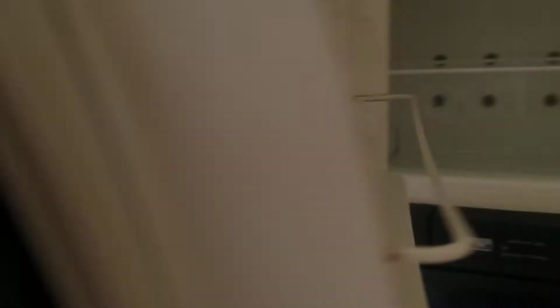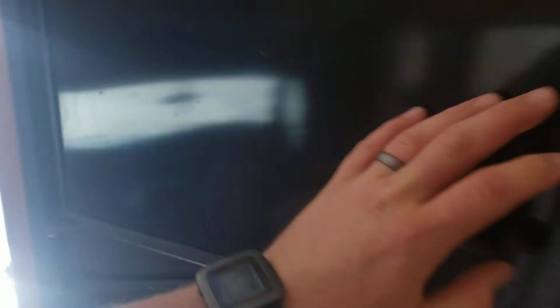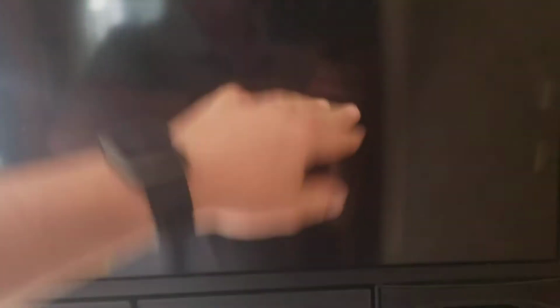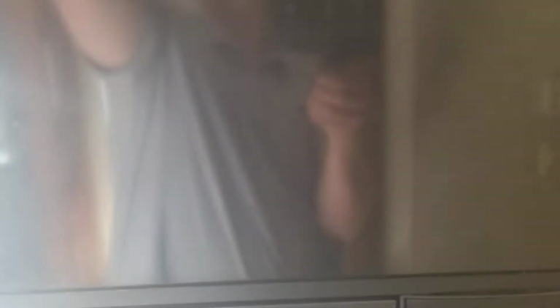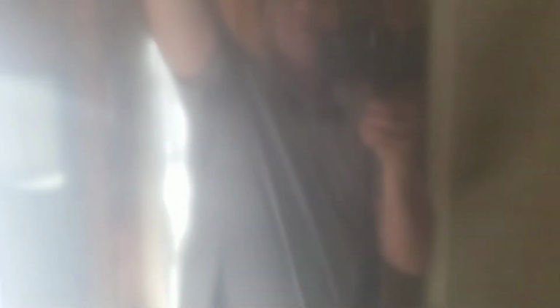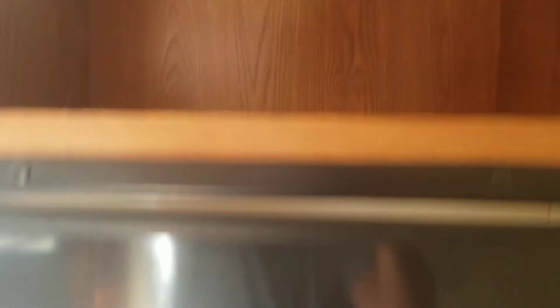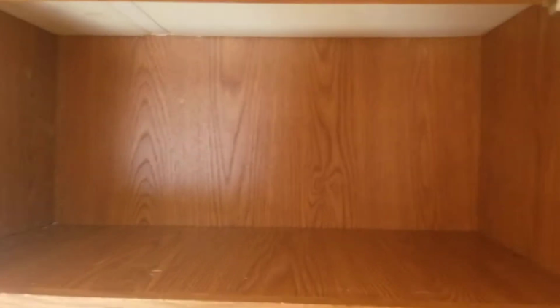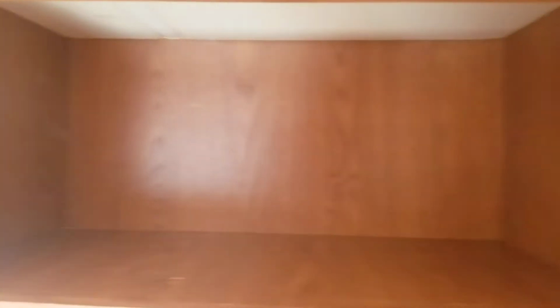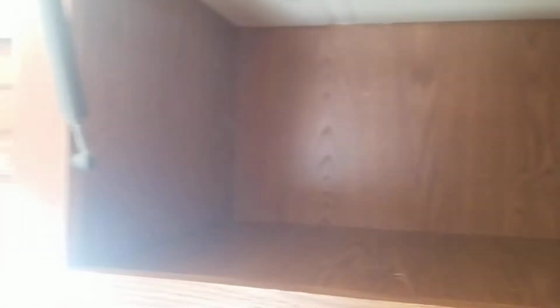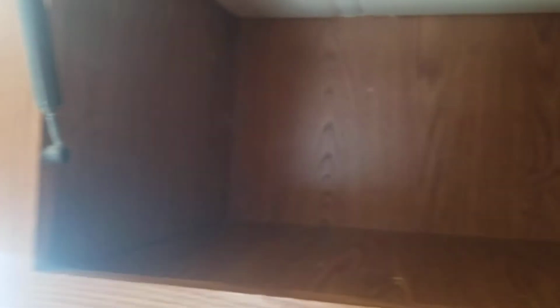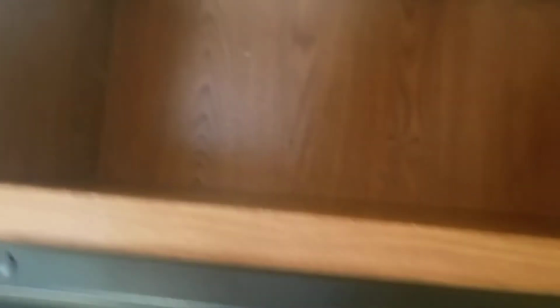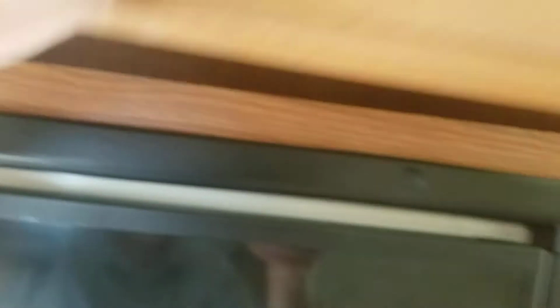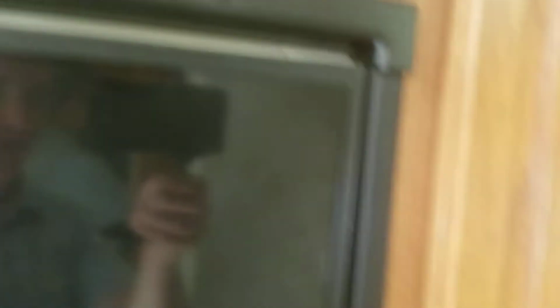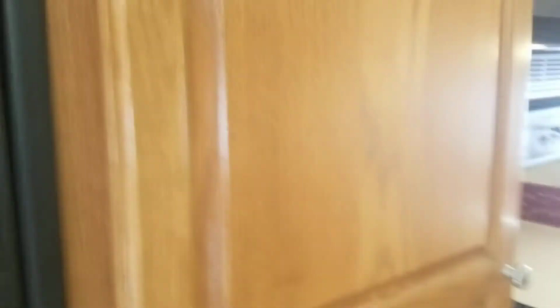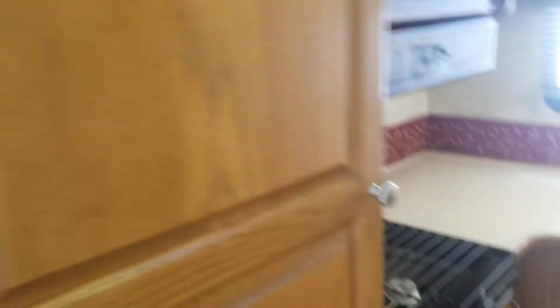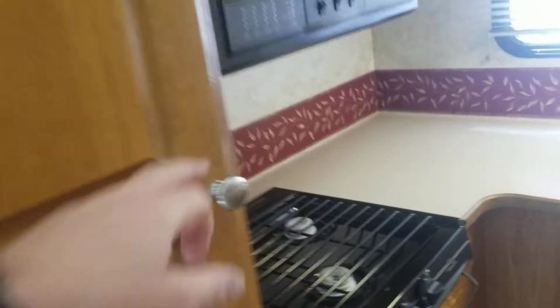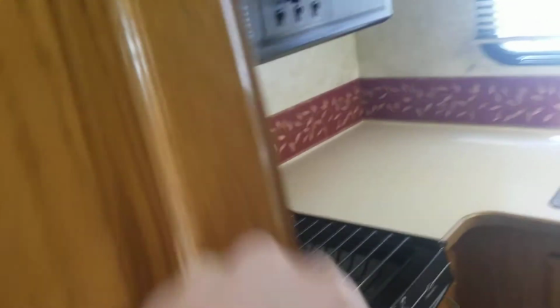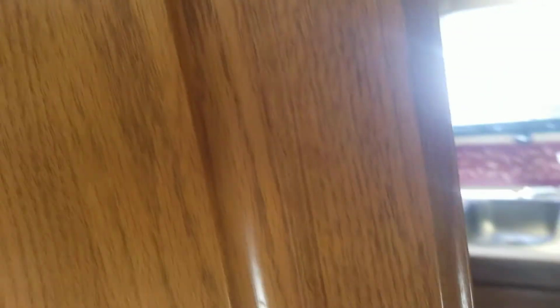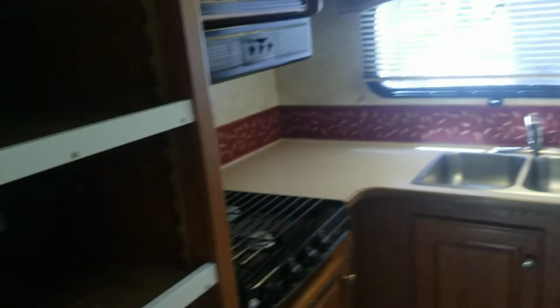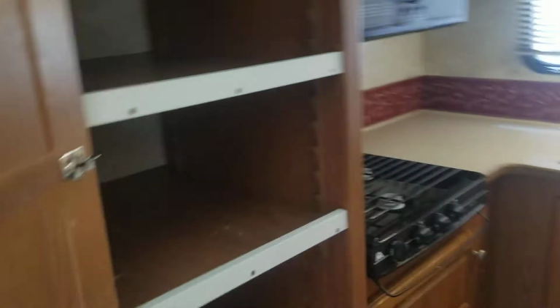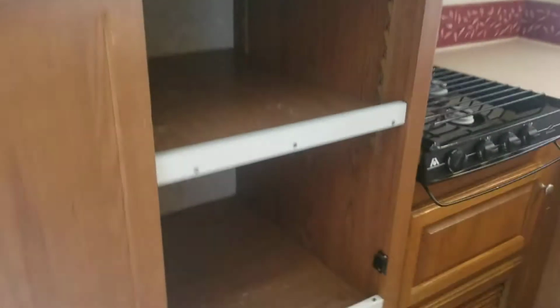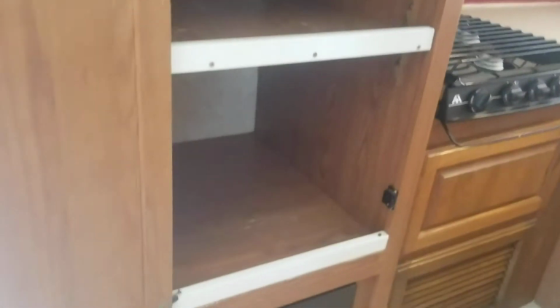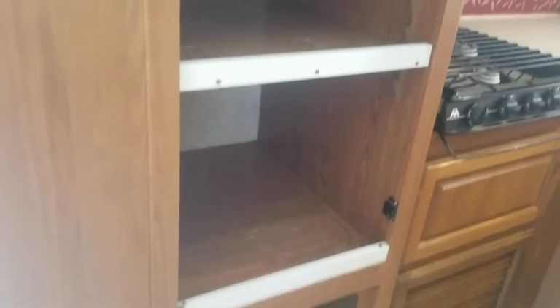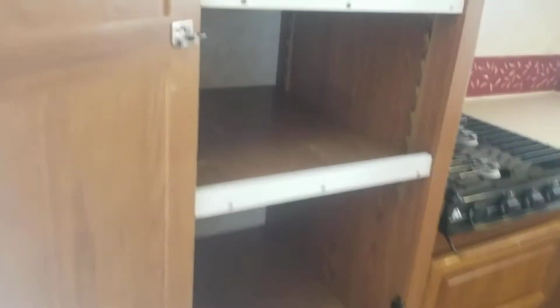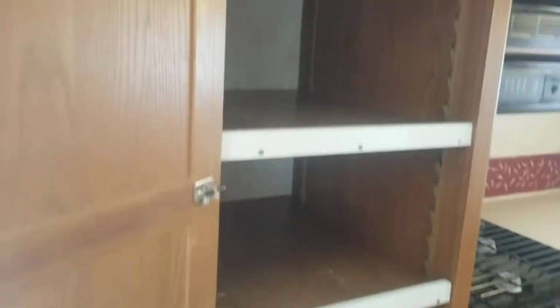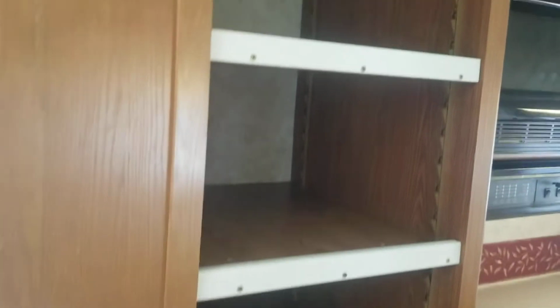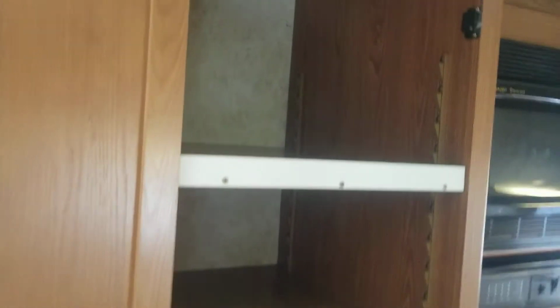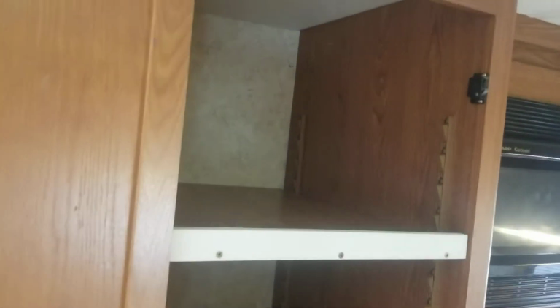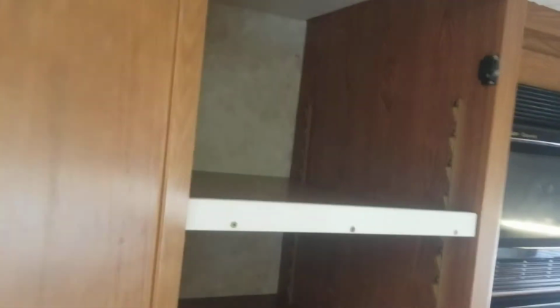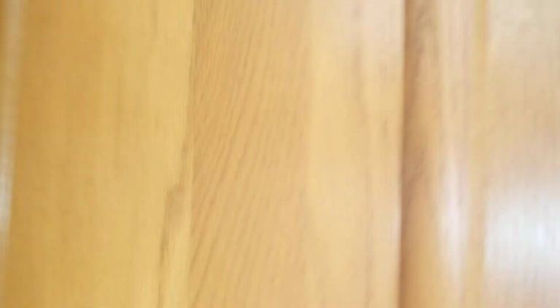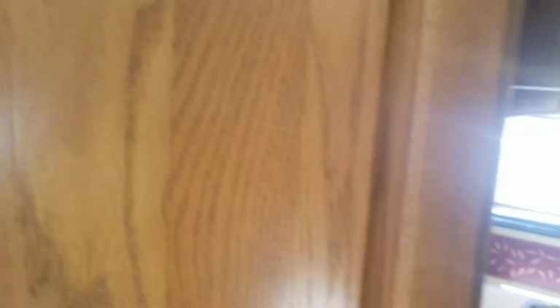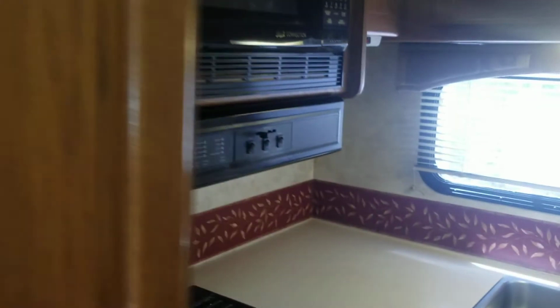Above that of course is your freezer — not an ice maker, but still got a freezer. Above that, almost too tall for me, a little bit of storage, and then to the right of it you've got your main pantry. A little bit of storage for the size of the unit.